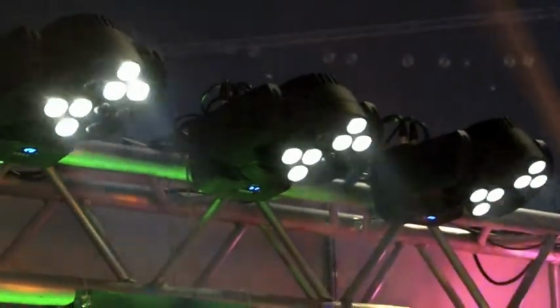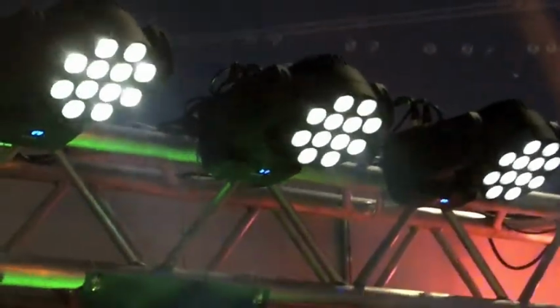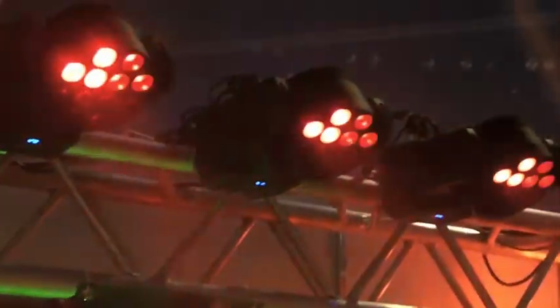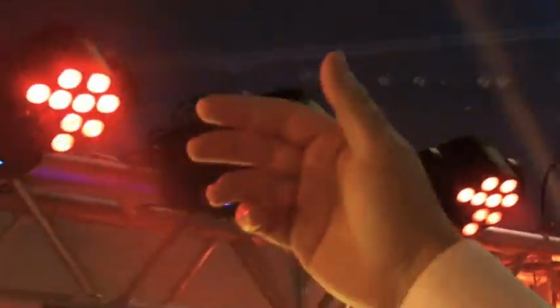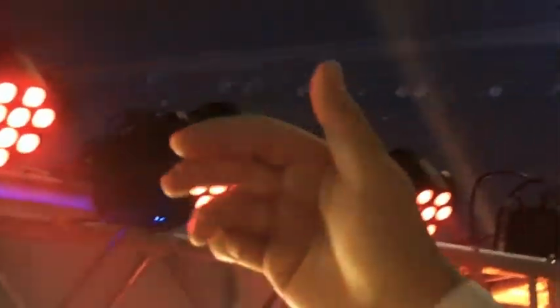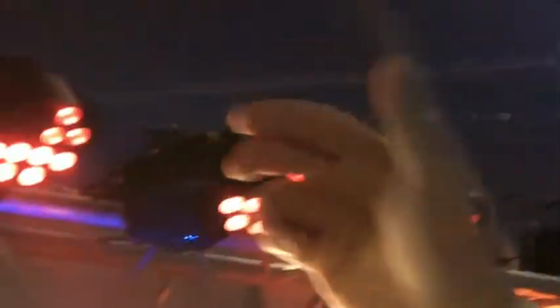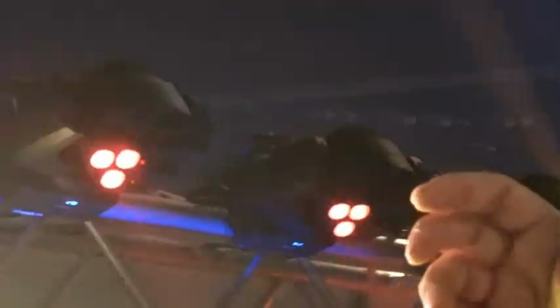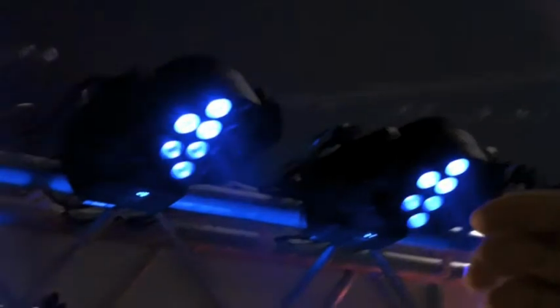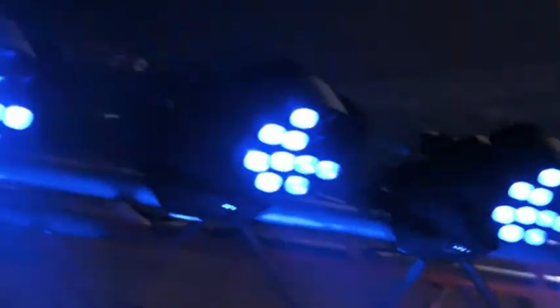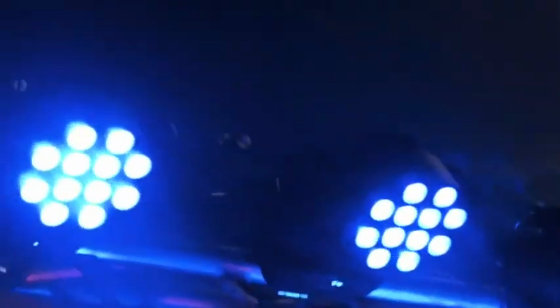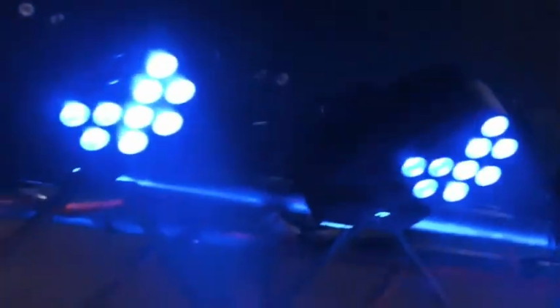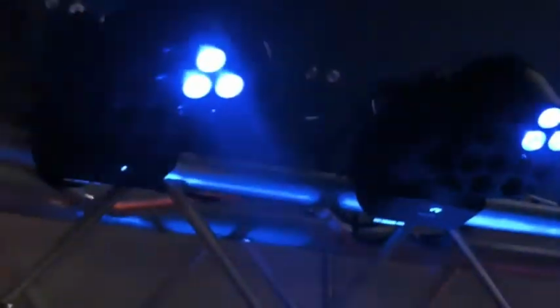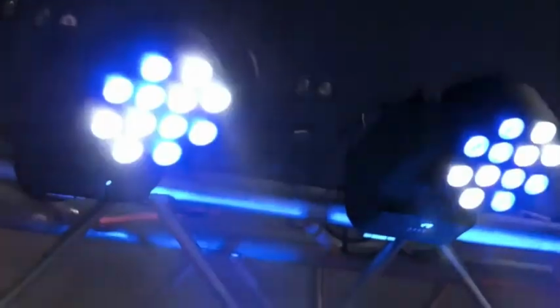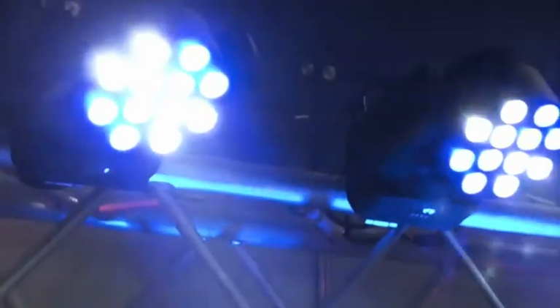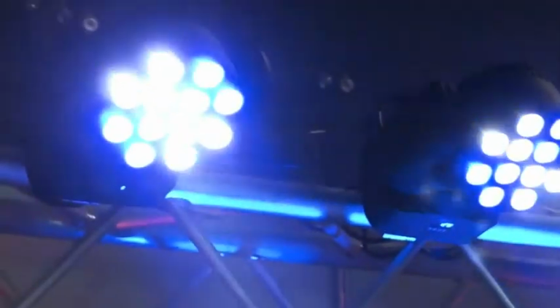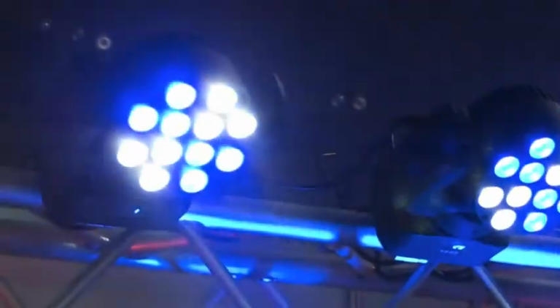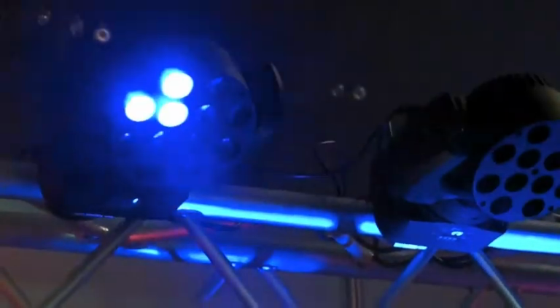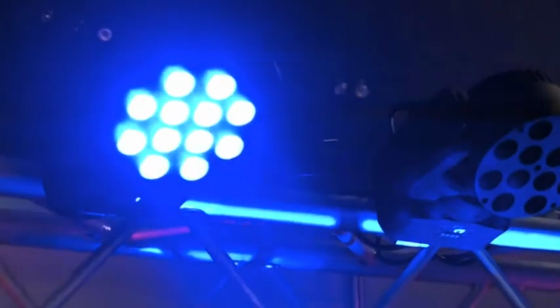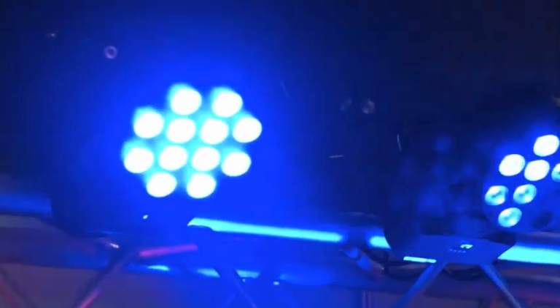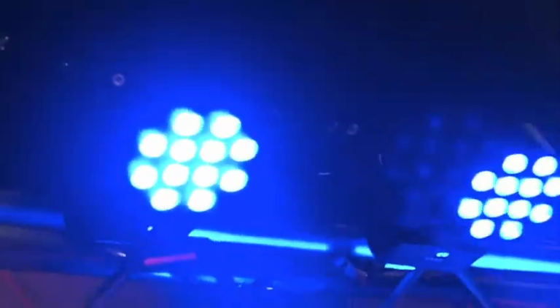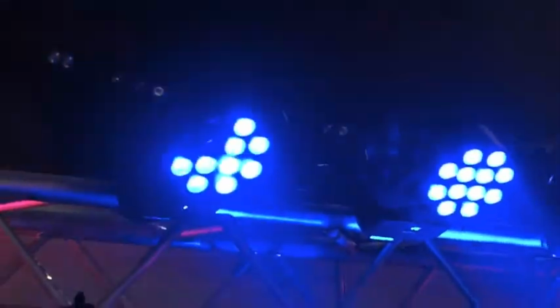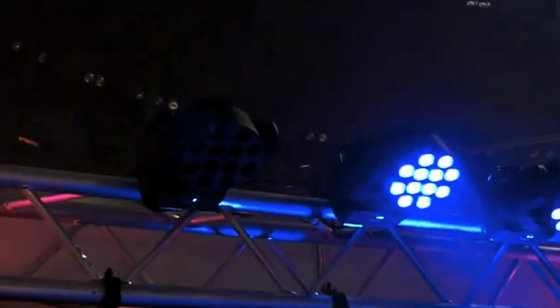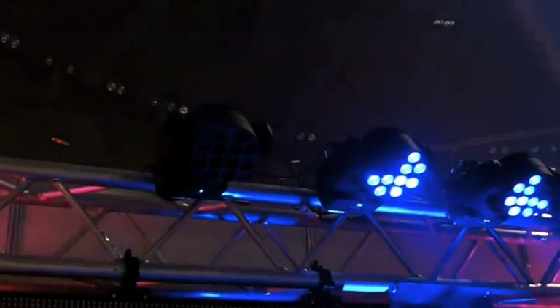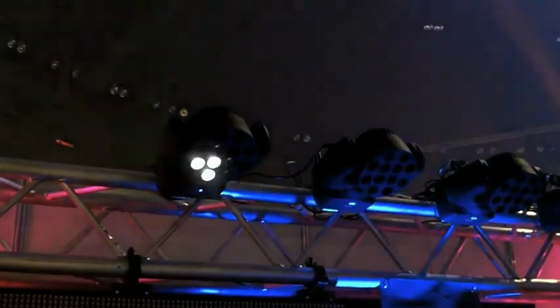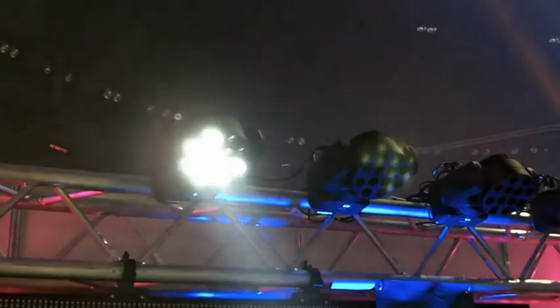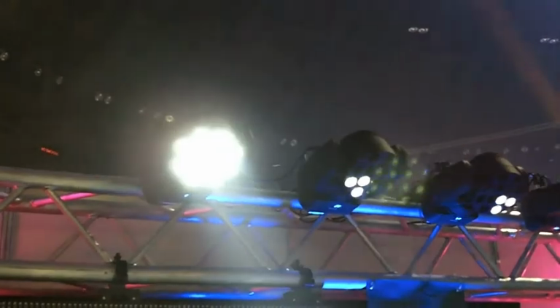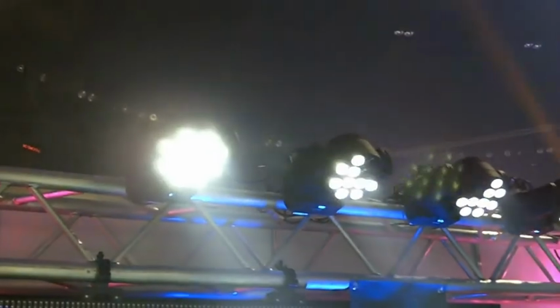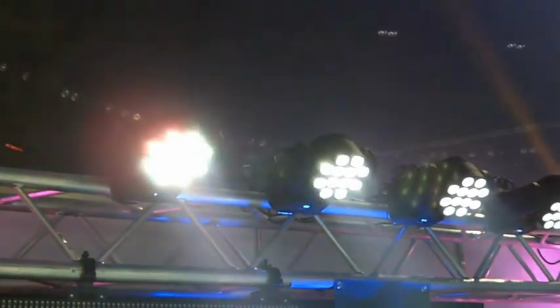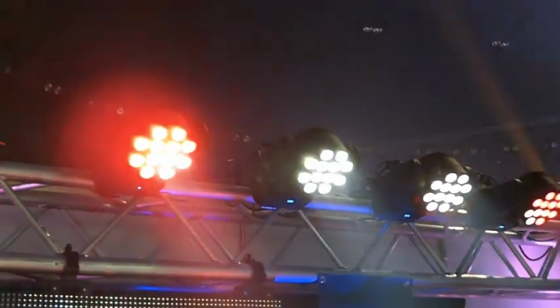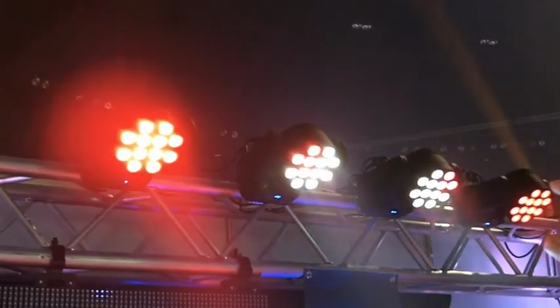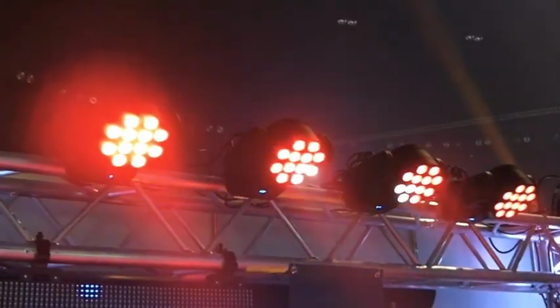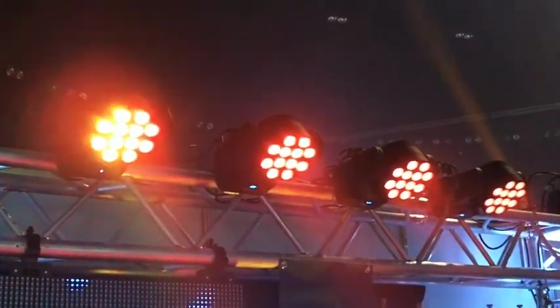It also has a kind of recessed top hat, which actually doubles as a glow effect where it glows the recessed pieces.